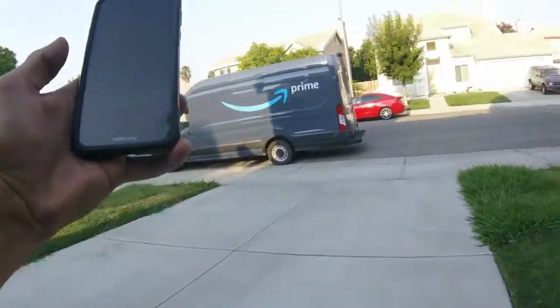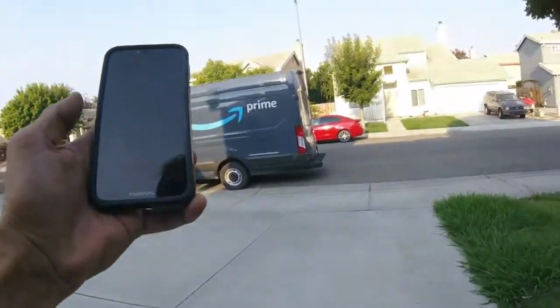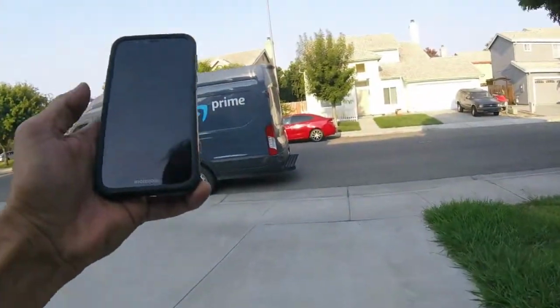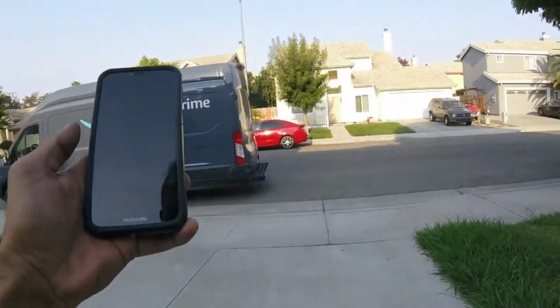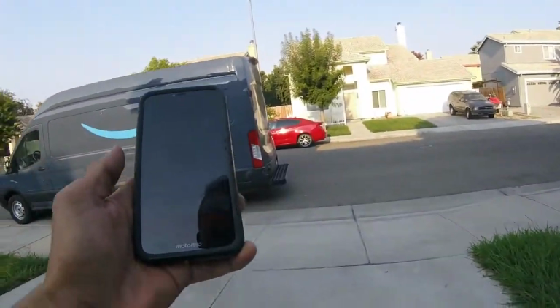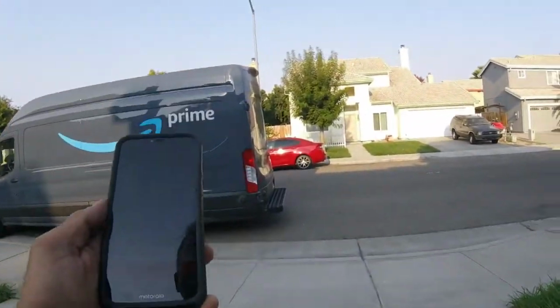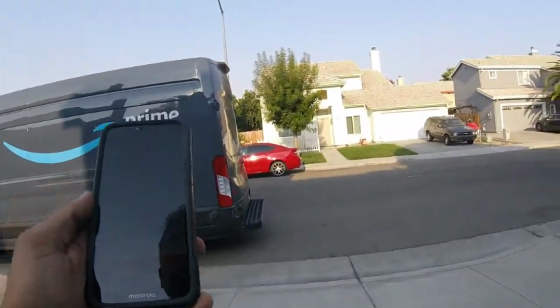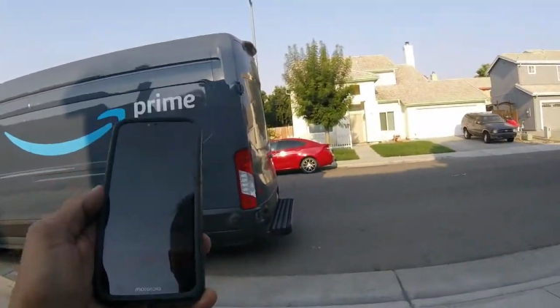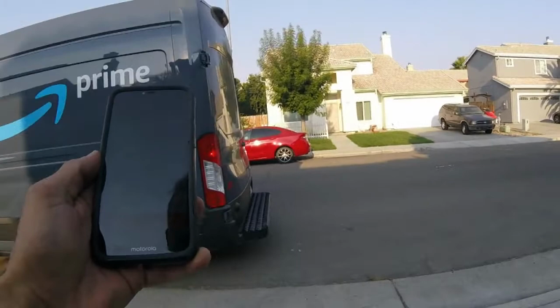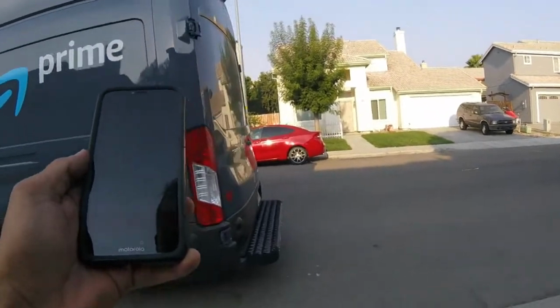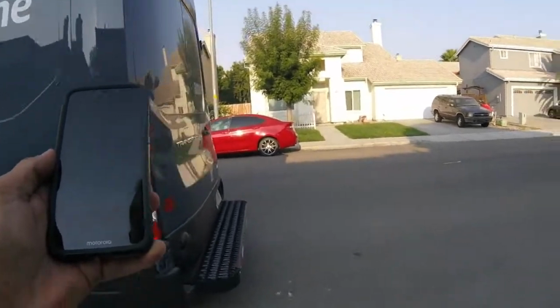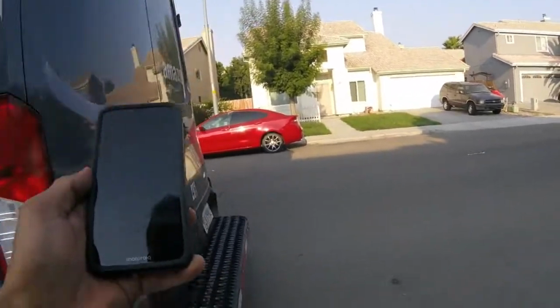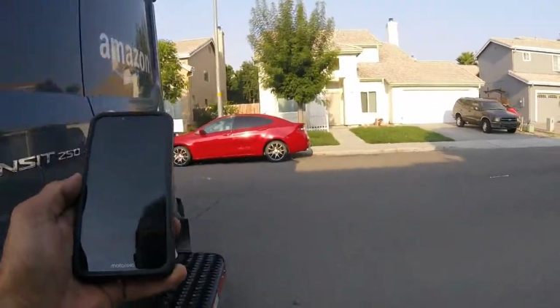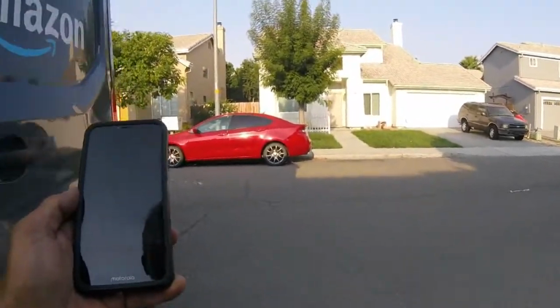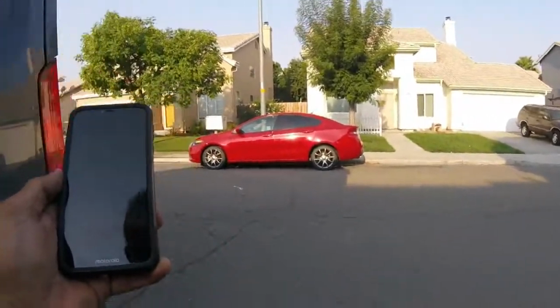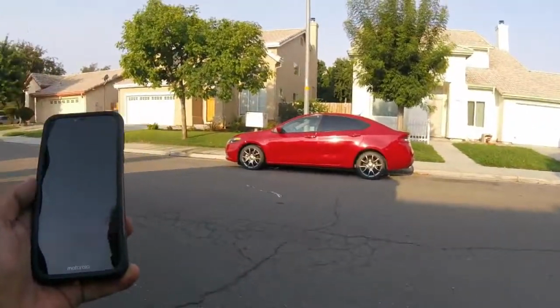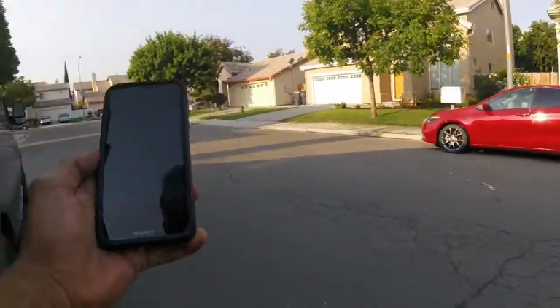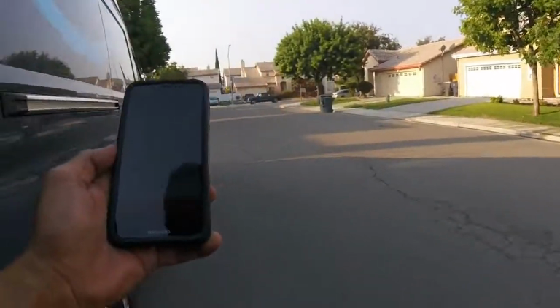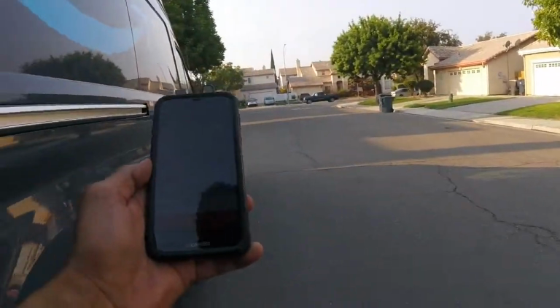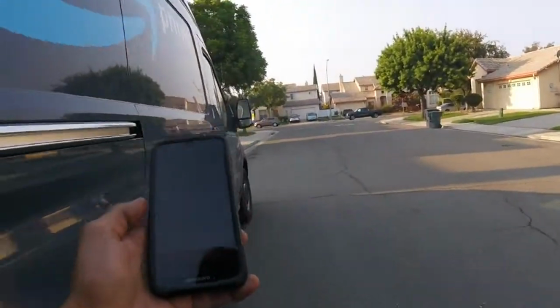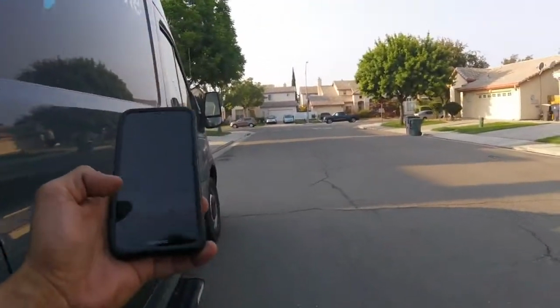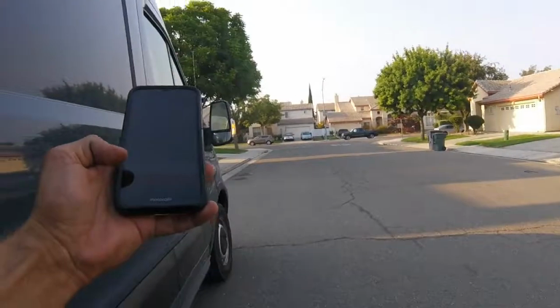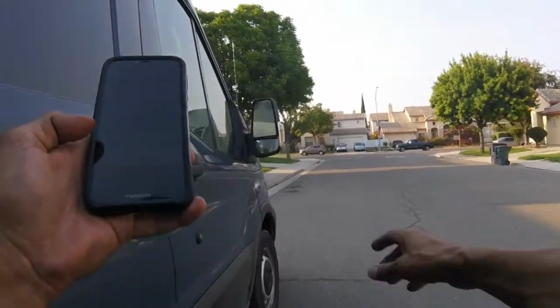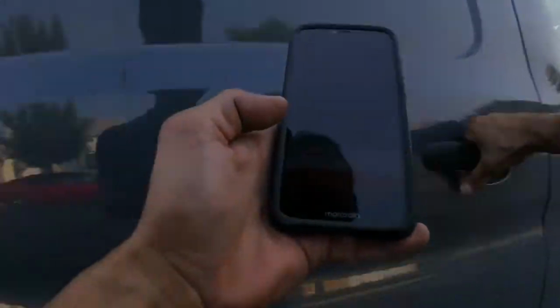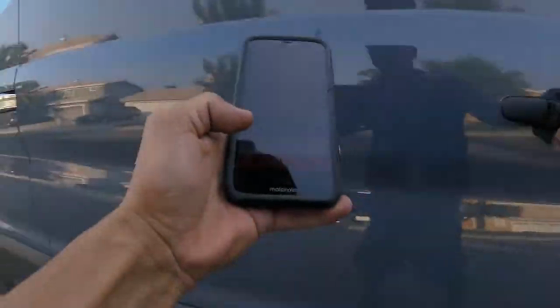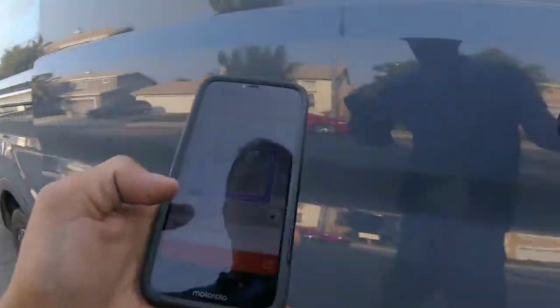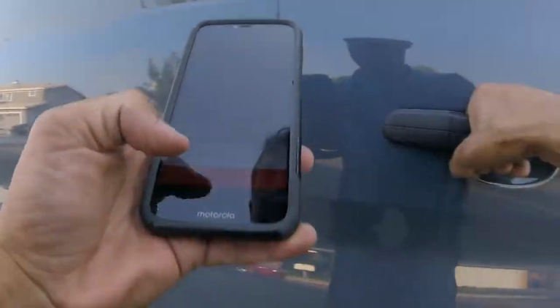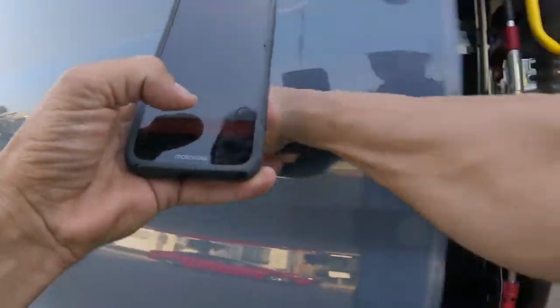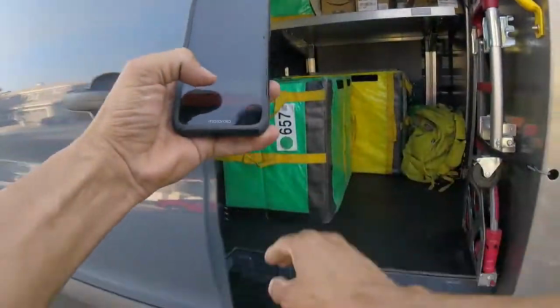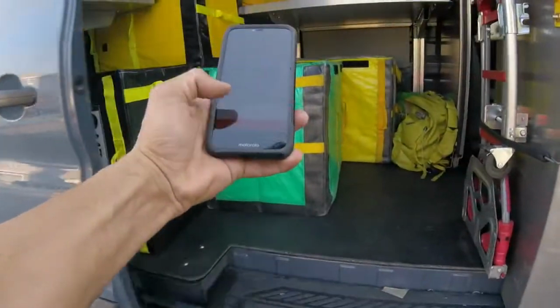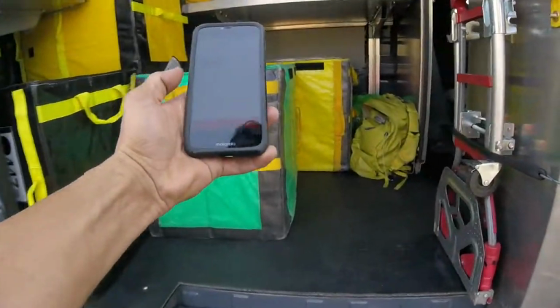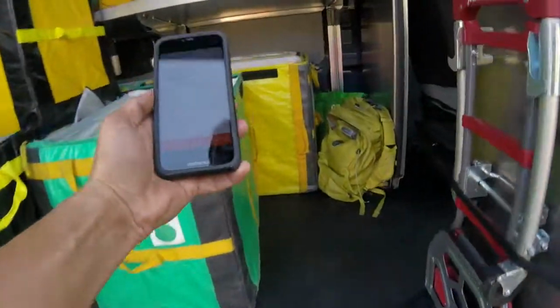And so now that will be a rinse and repeat for 185 stops. I come back to the van, open up the door, touch and deliver one package.